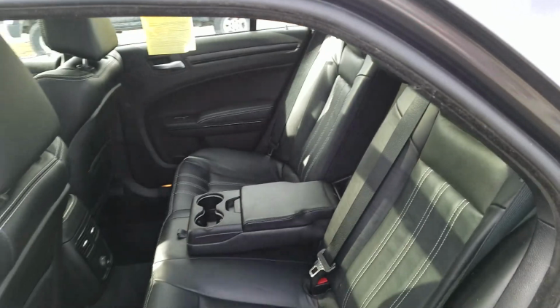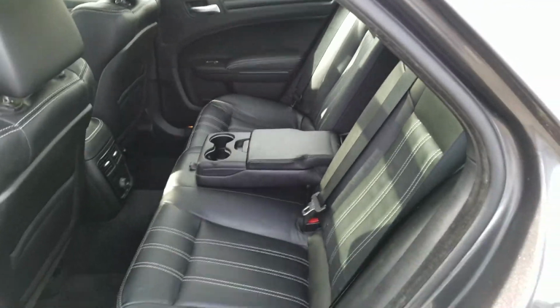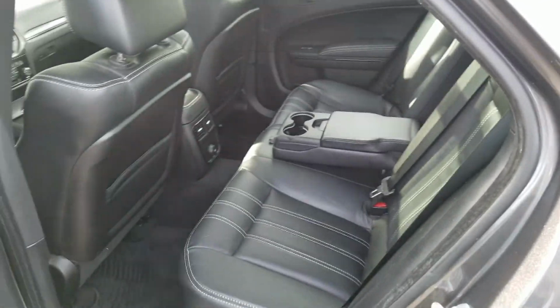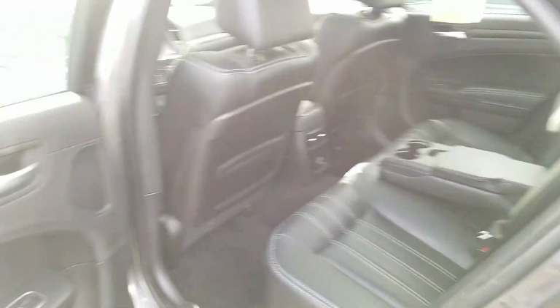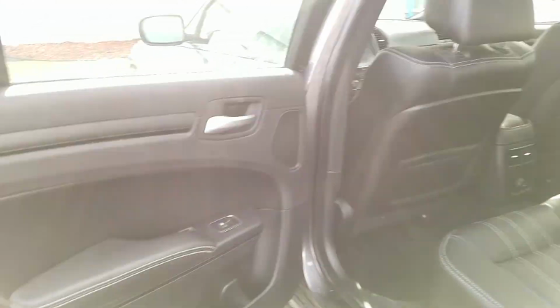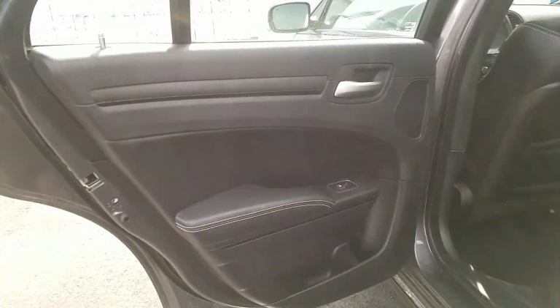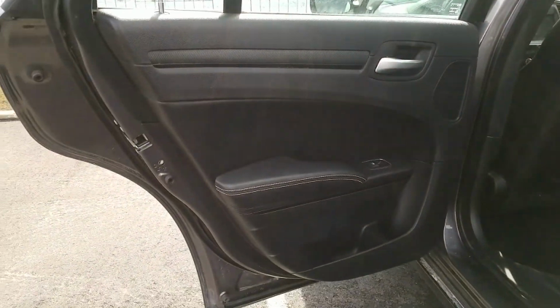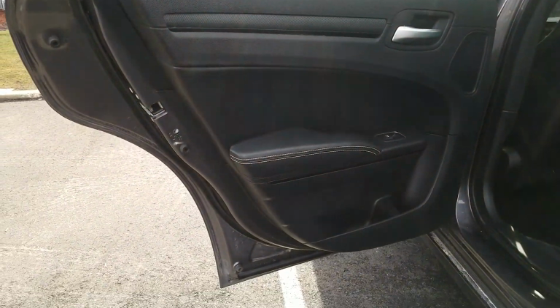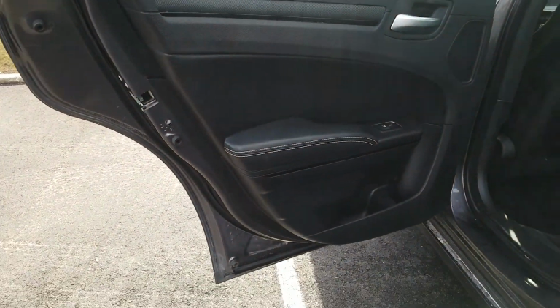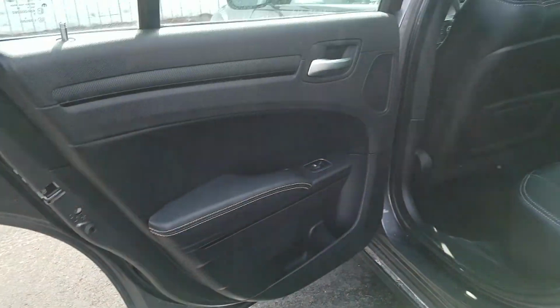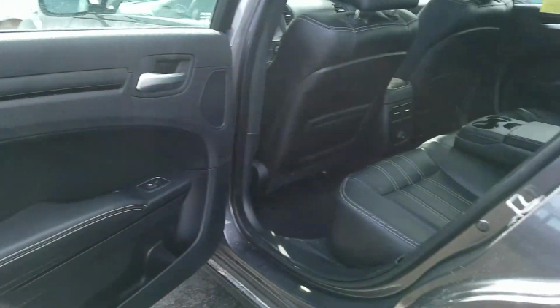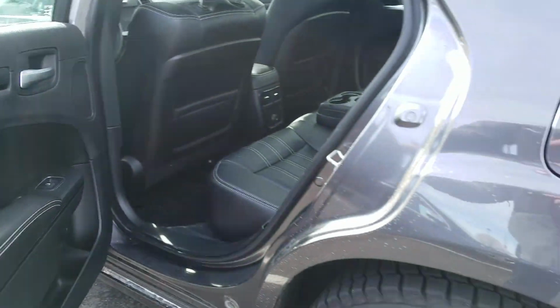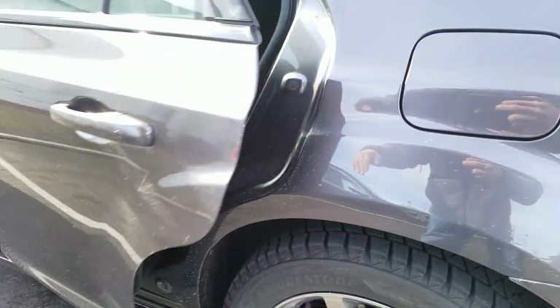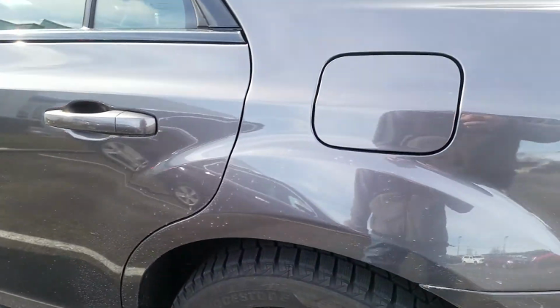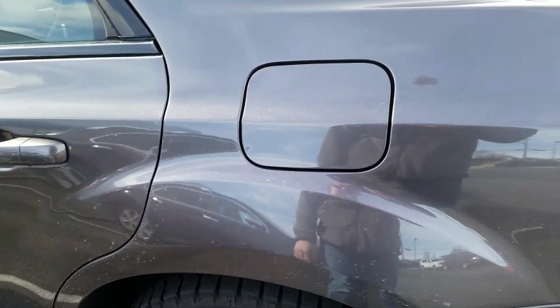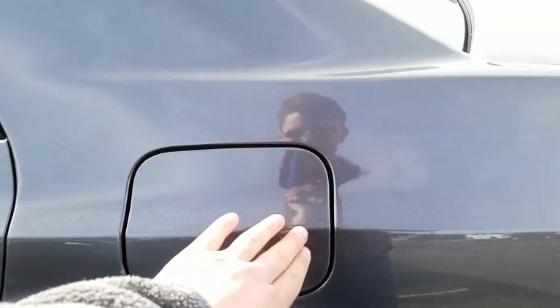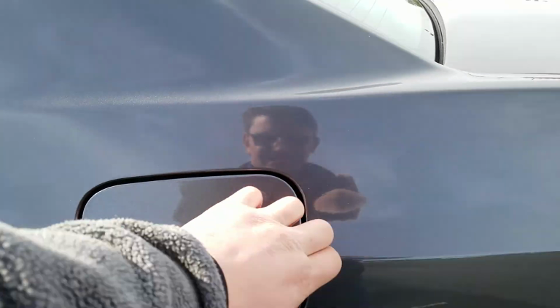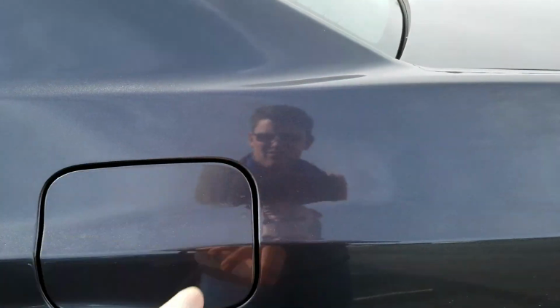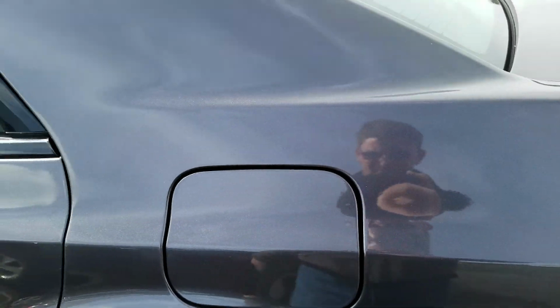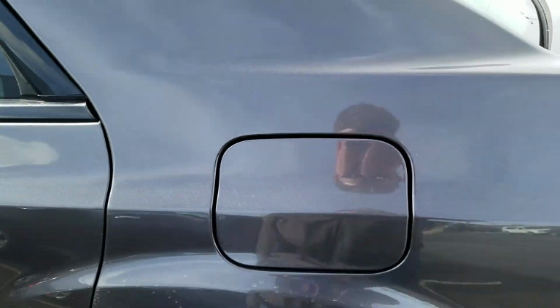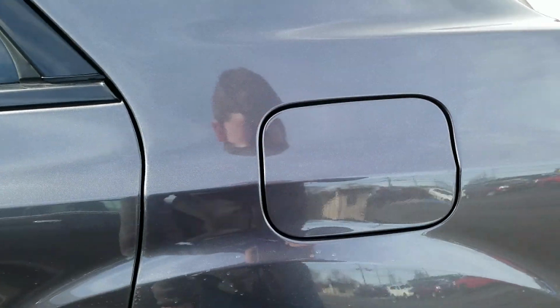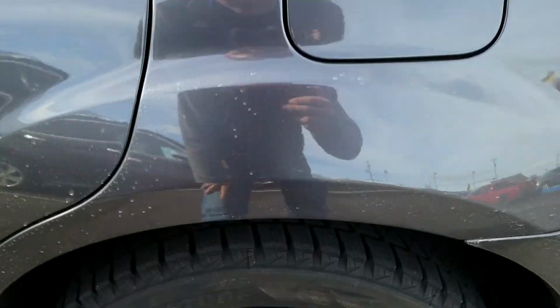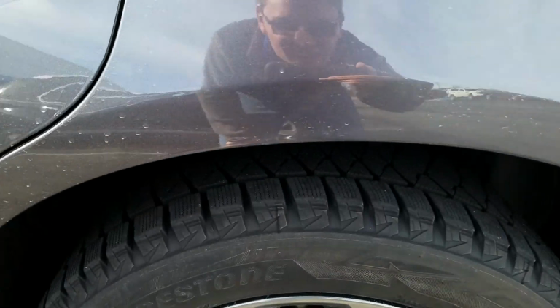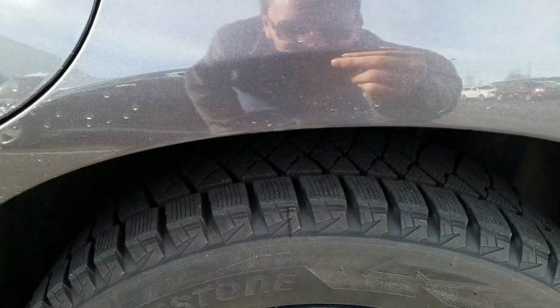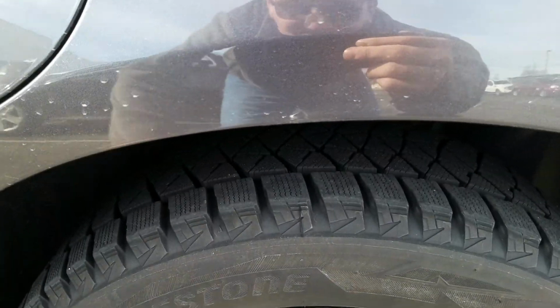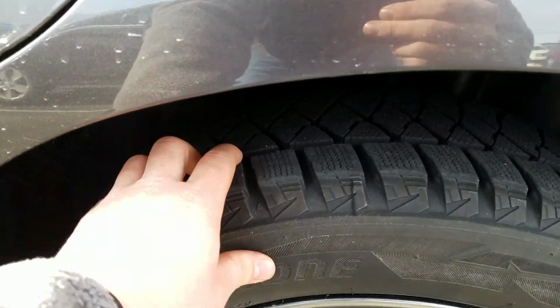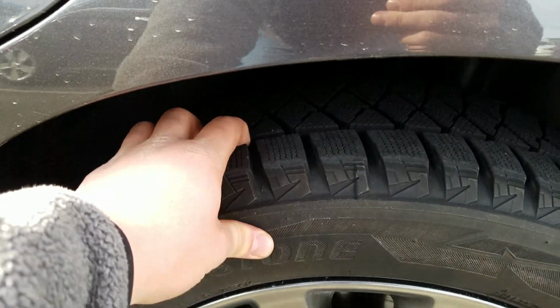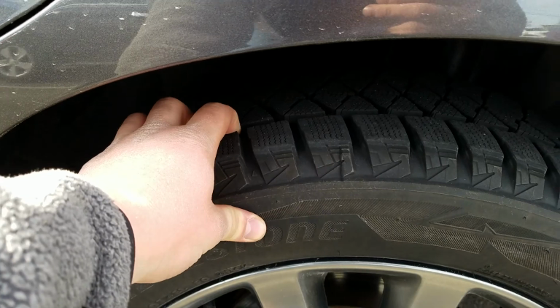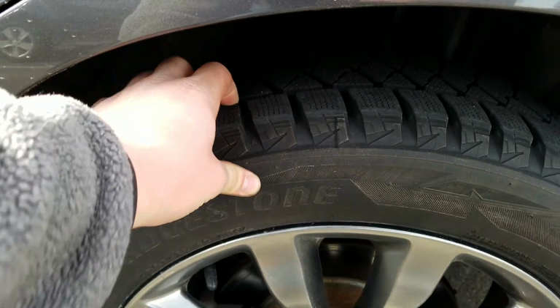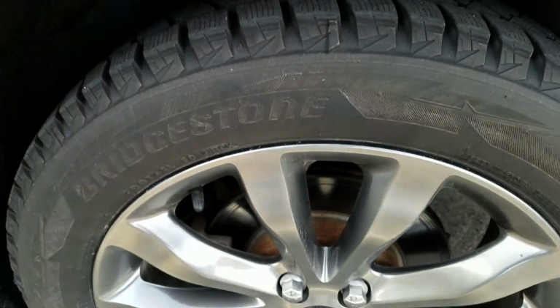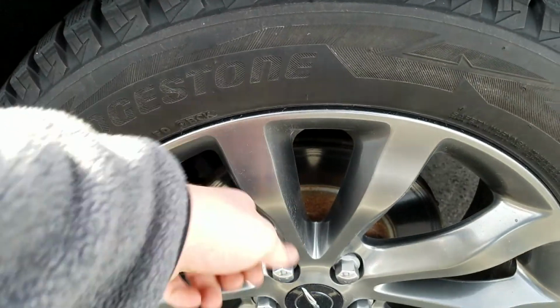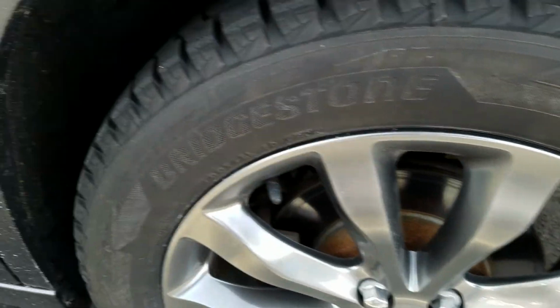Moving to the rear passenger driver interior — again, it is in good condition and has been well maintained. It just pops open from a button inside; tires are in great condition.